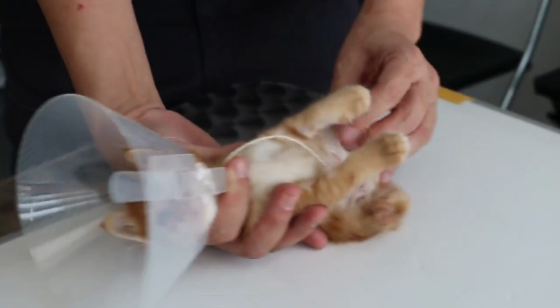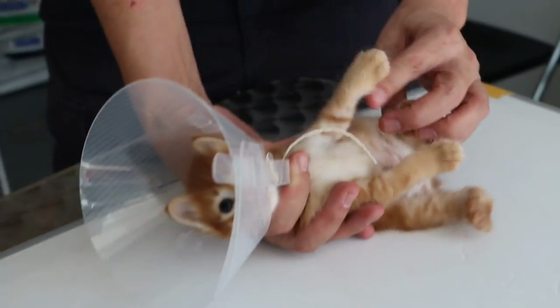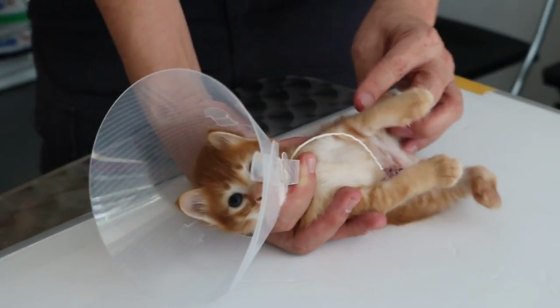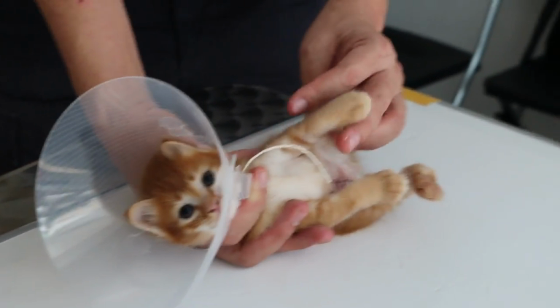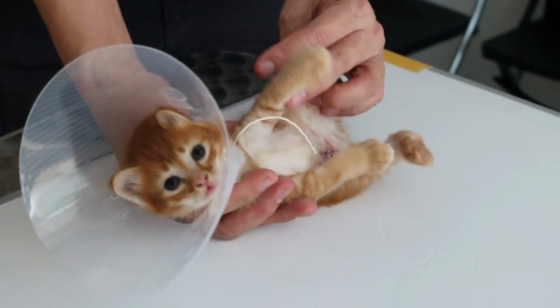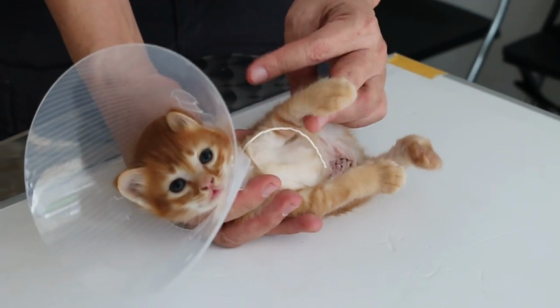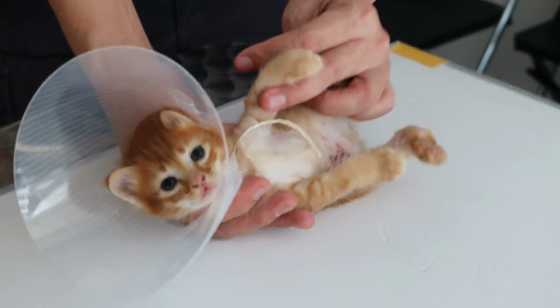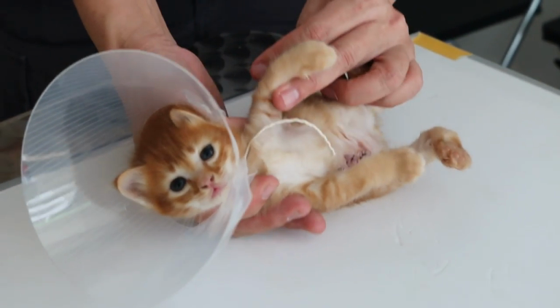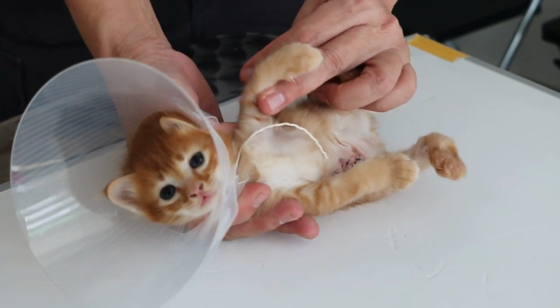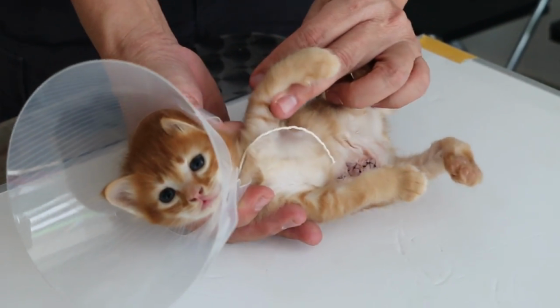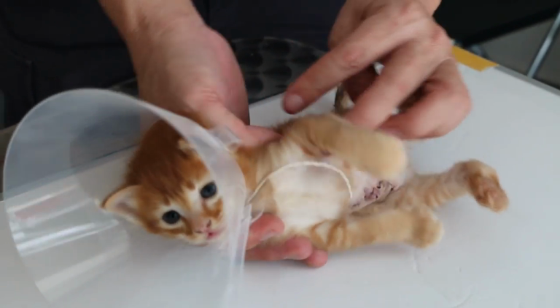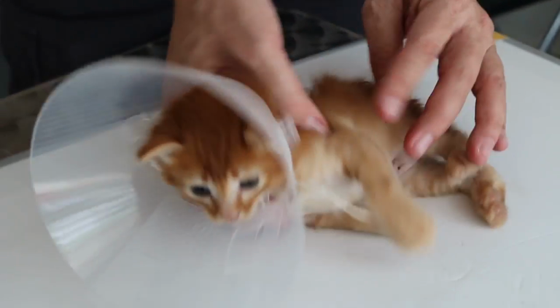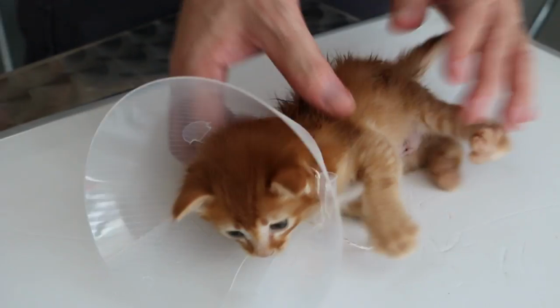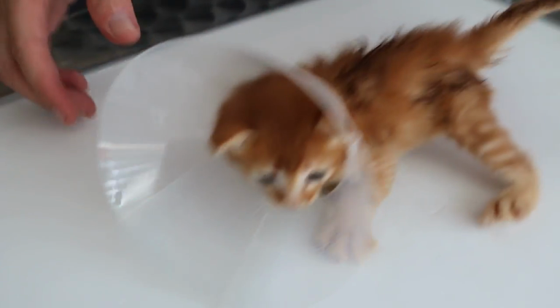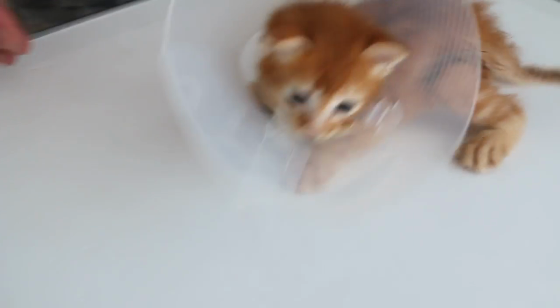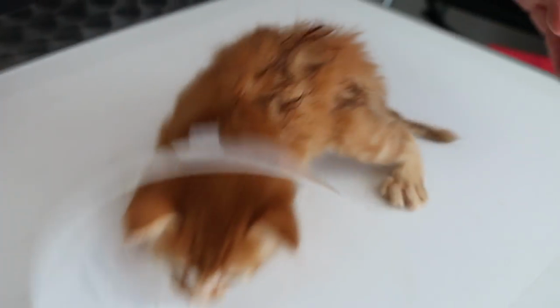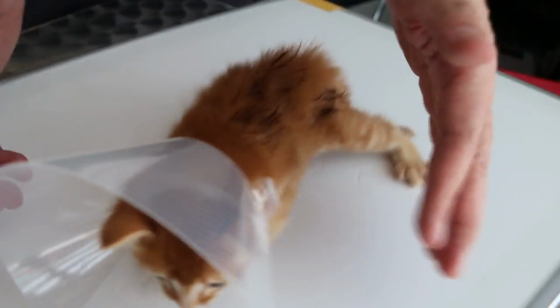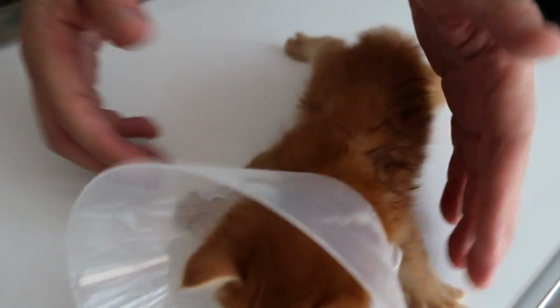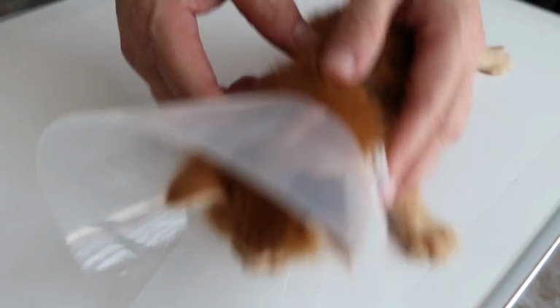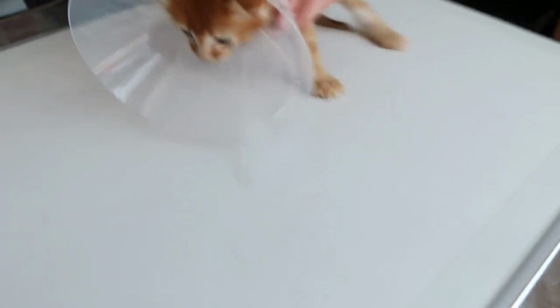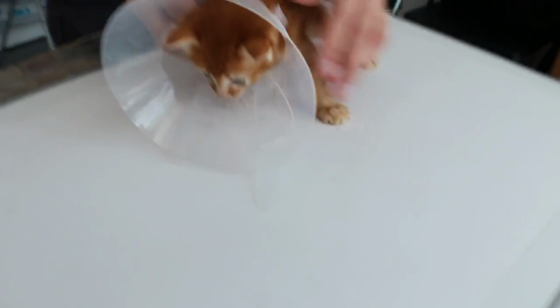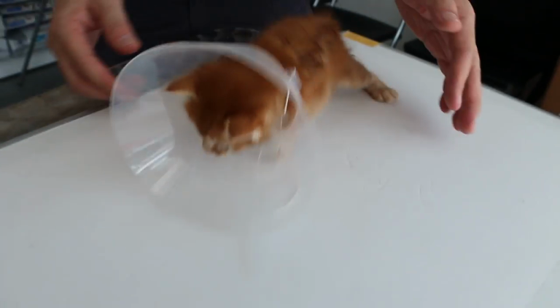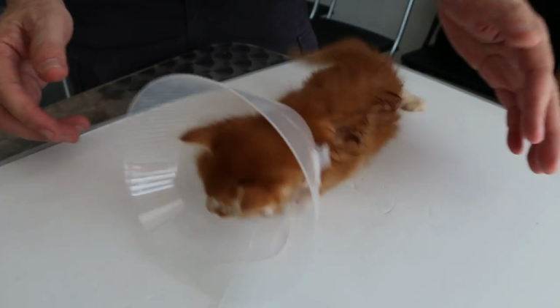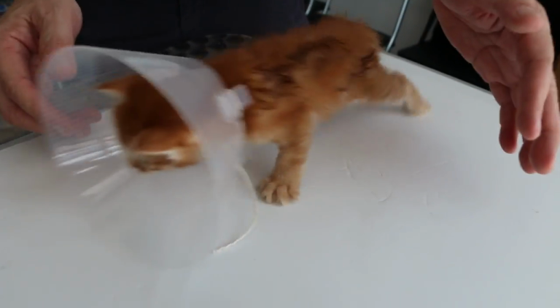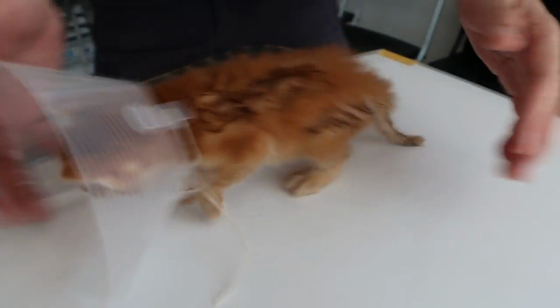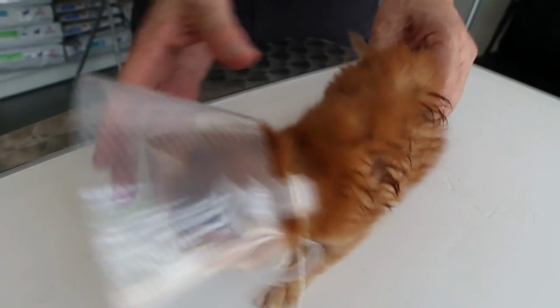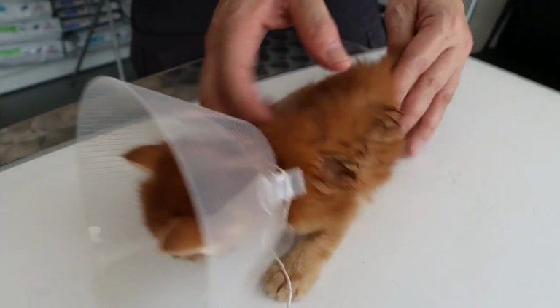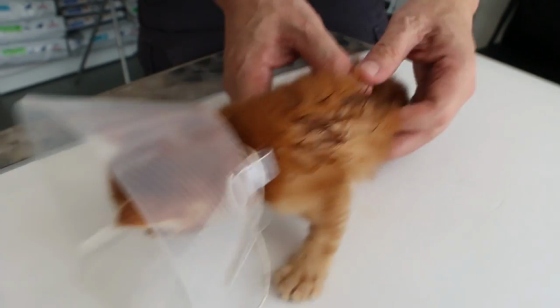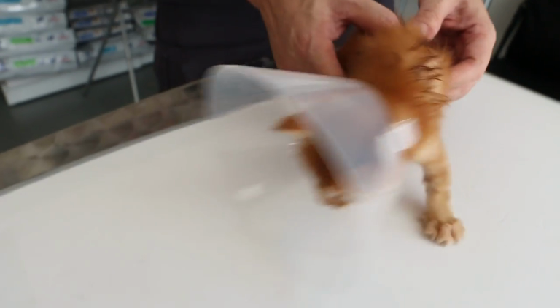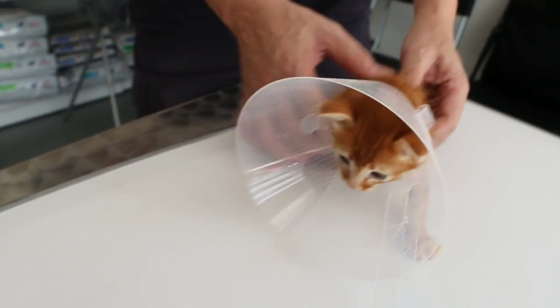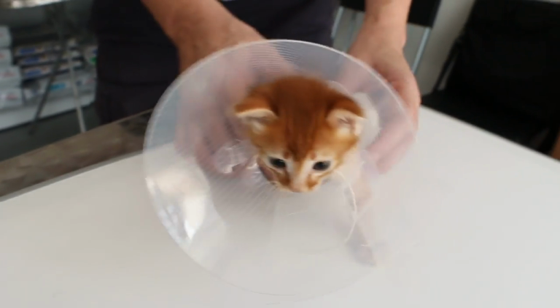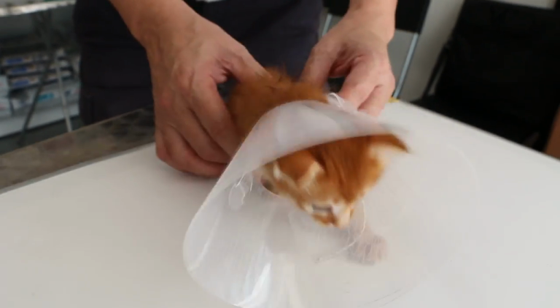Recovery is very fast because of isoflurane anesthetic — there is no injectable anesthetic used. You can see the kitten is active already, a bit drowsy but active and hungry.